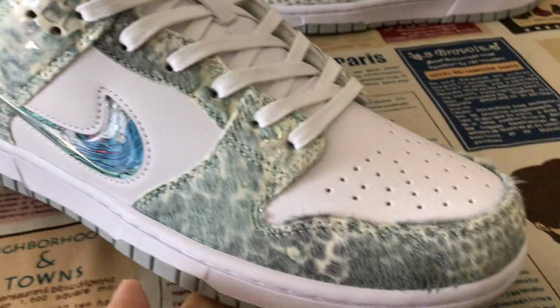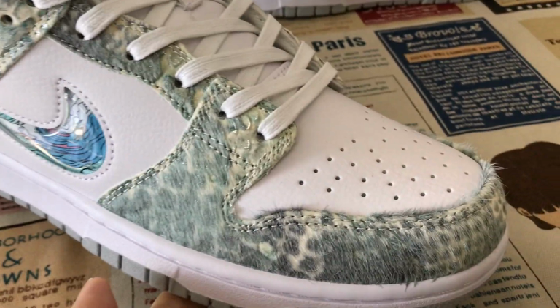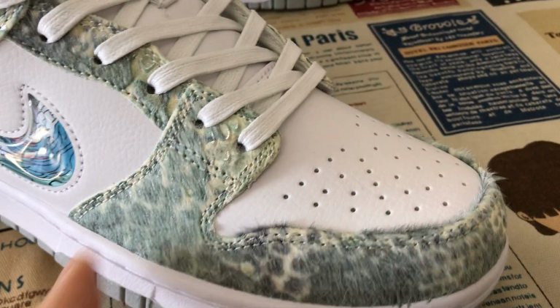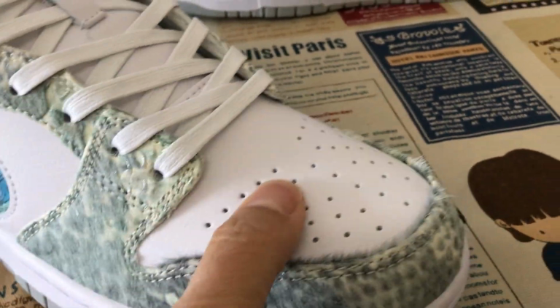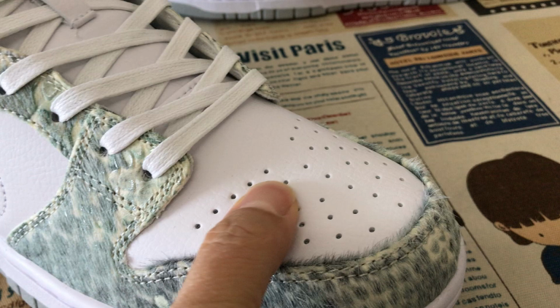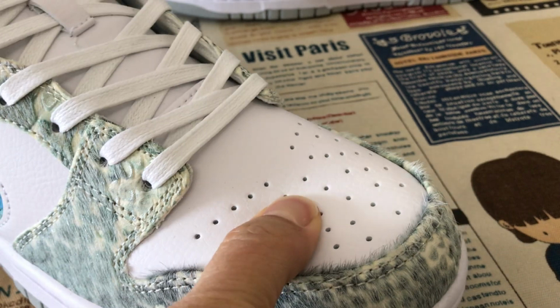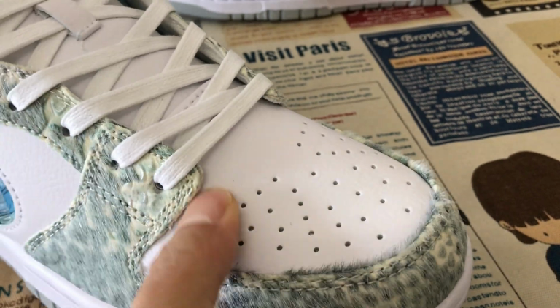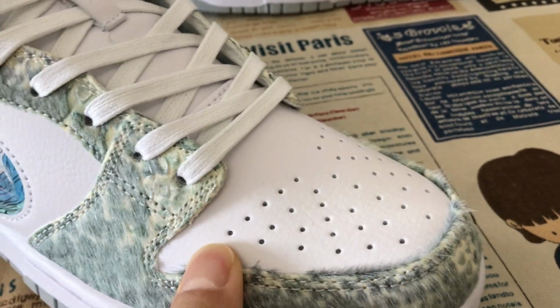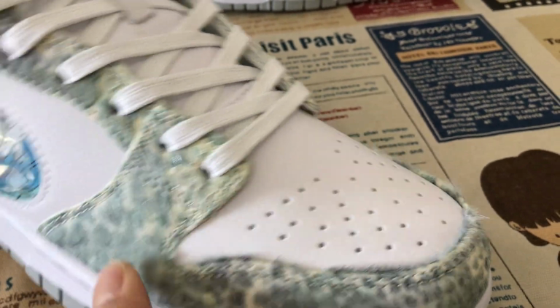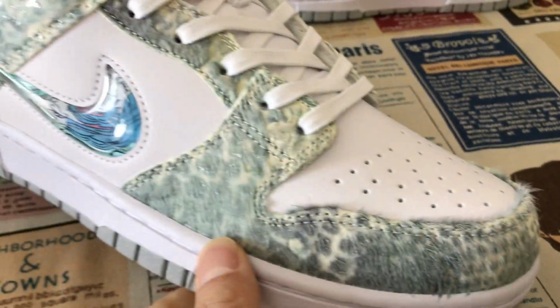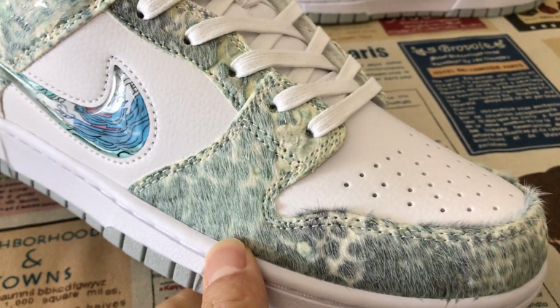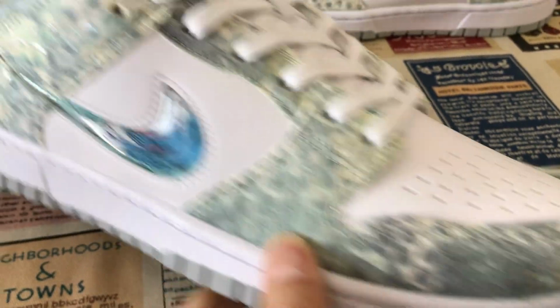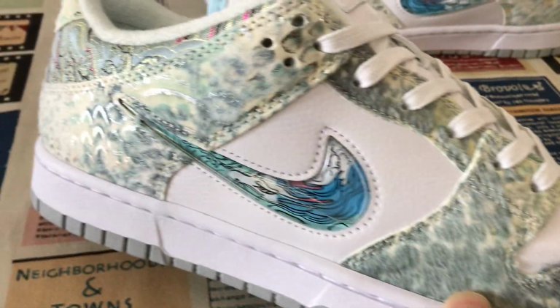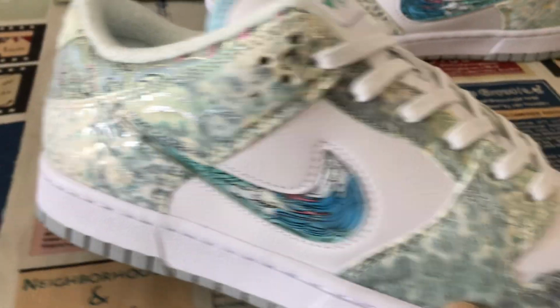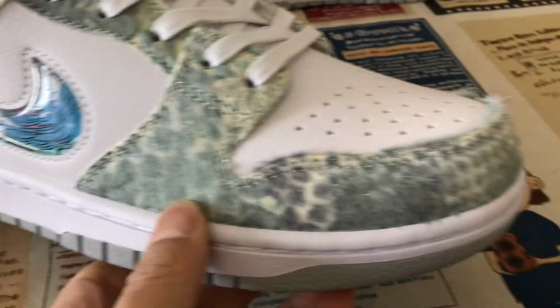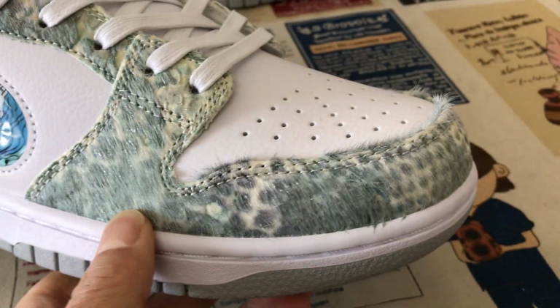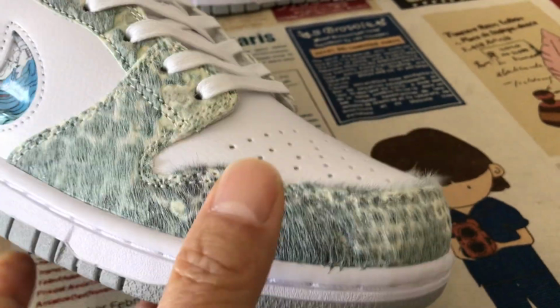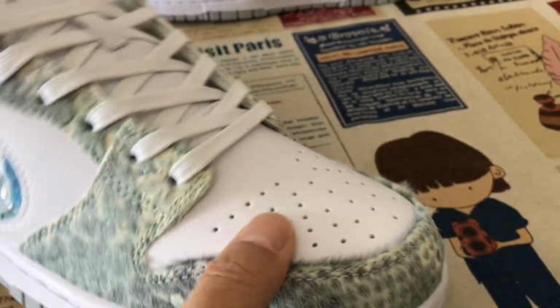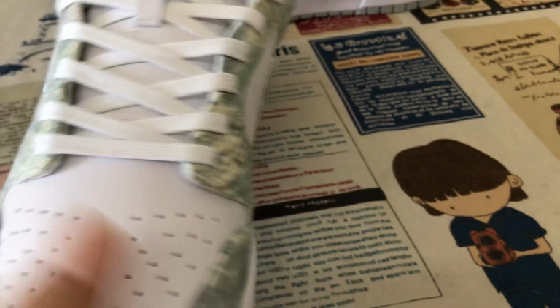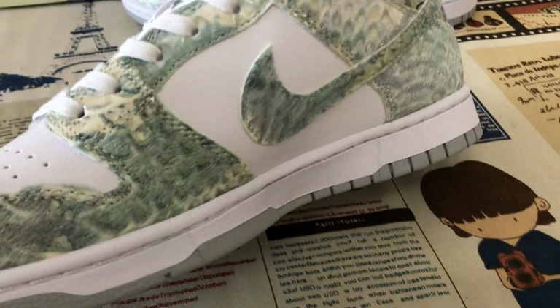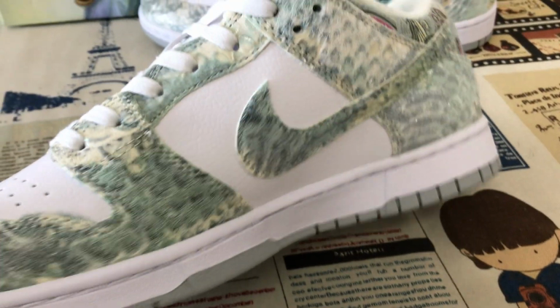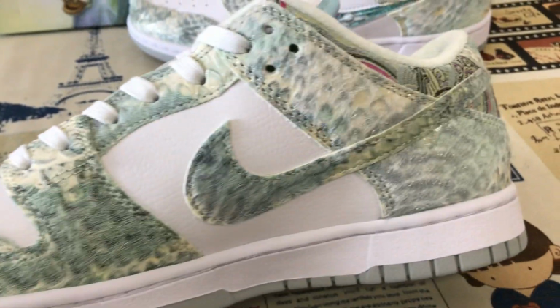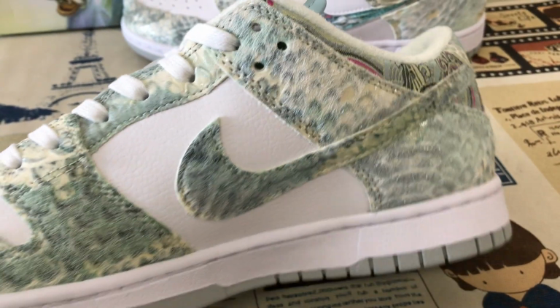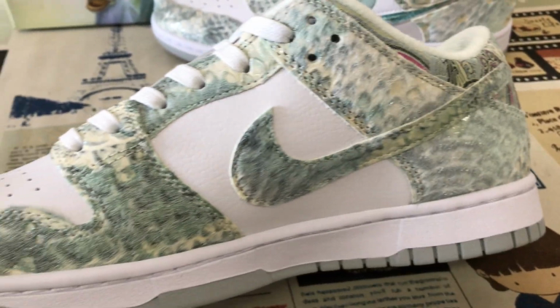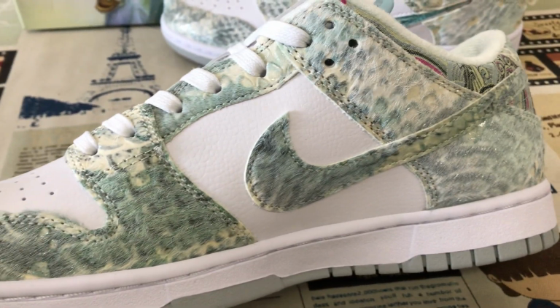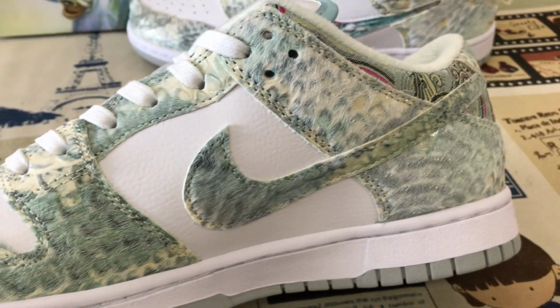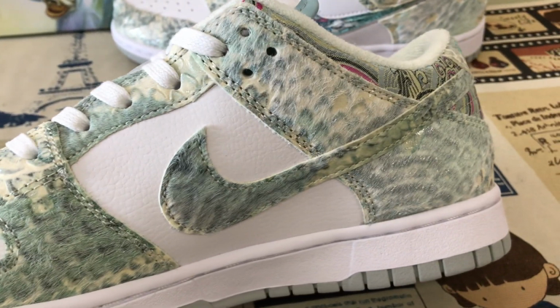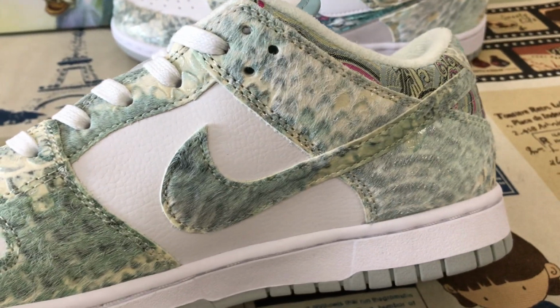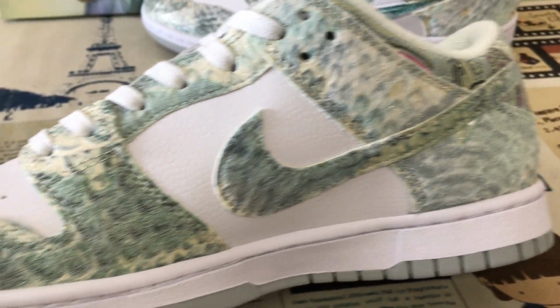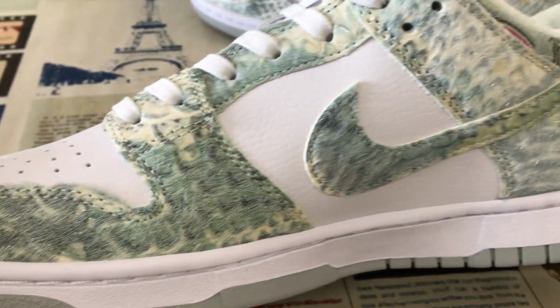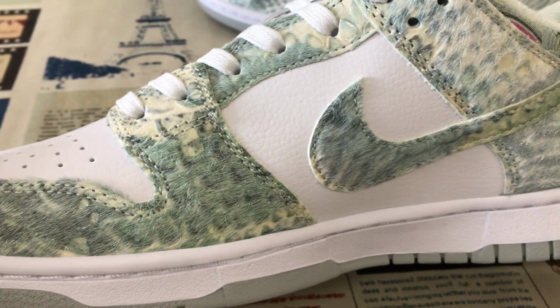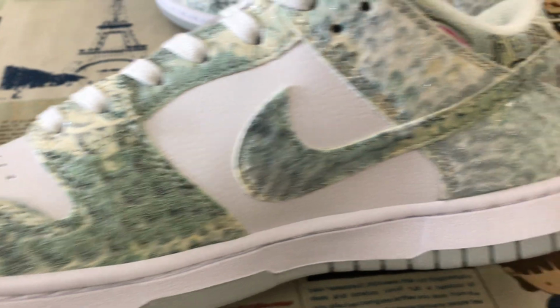Let me see the upper. The upper middle is the white tumble leather, and the other is the dragon design material with the fur.